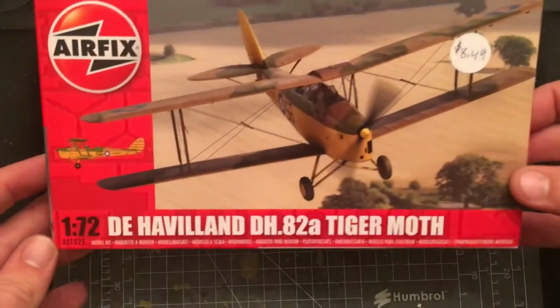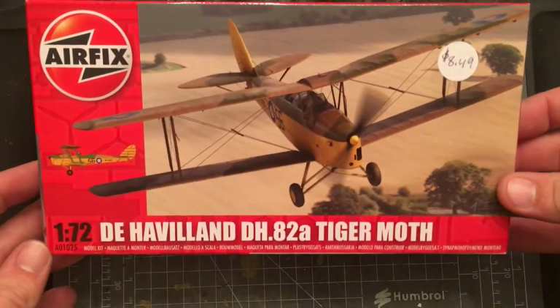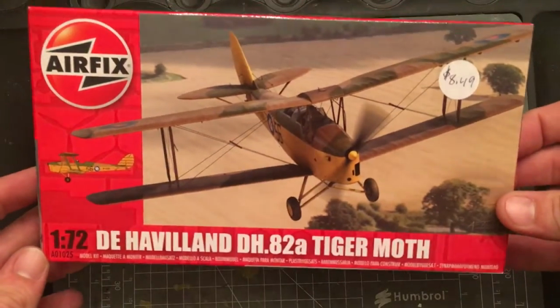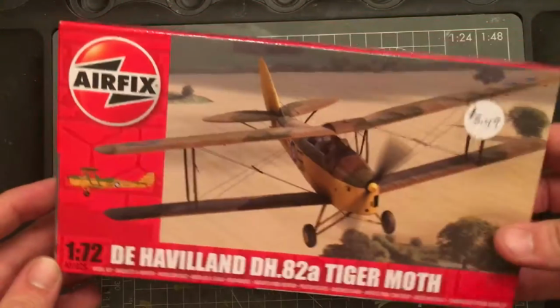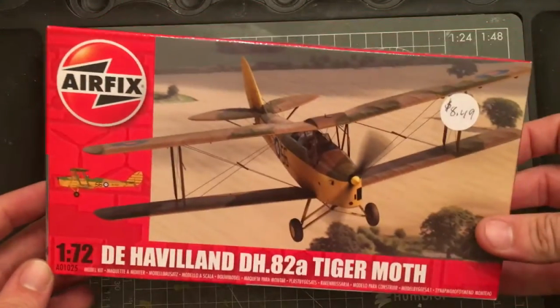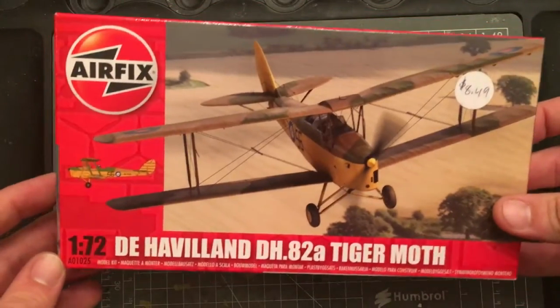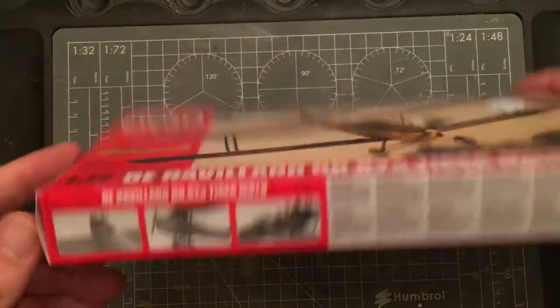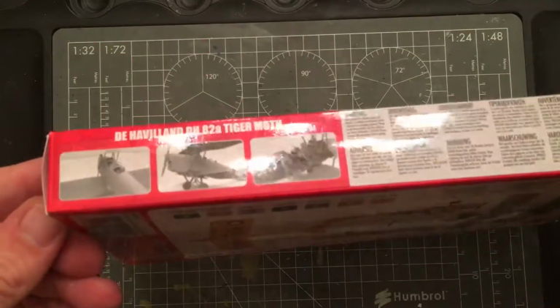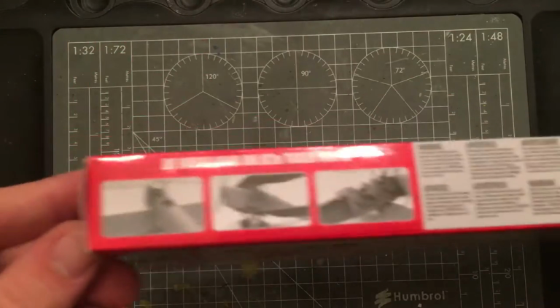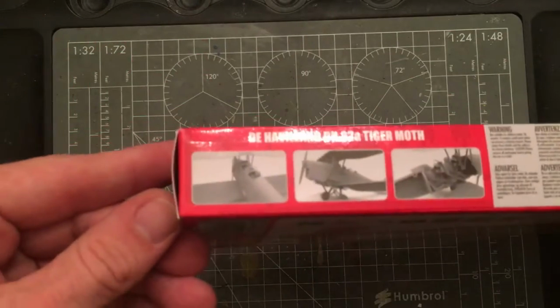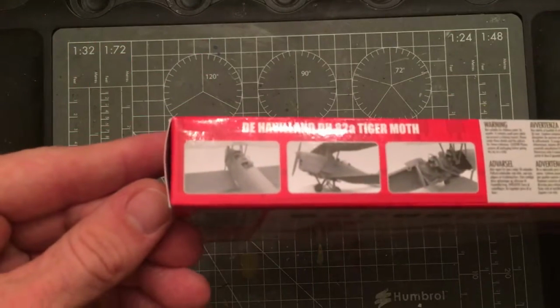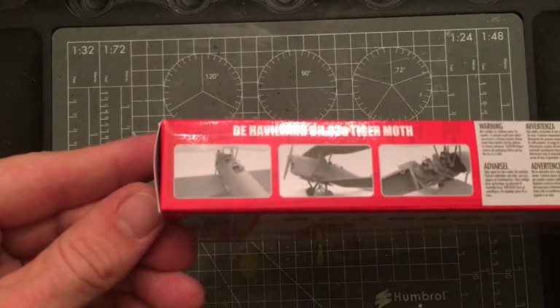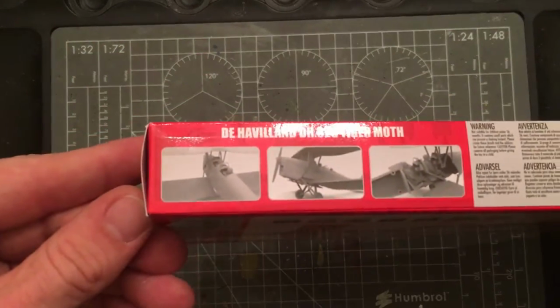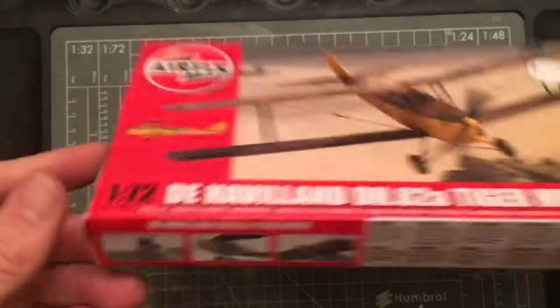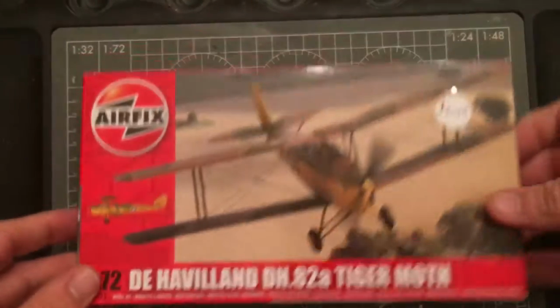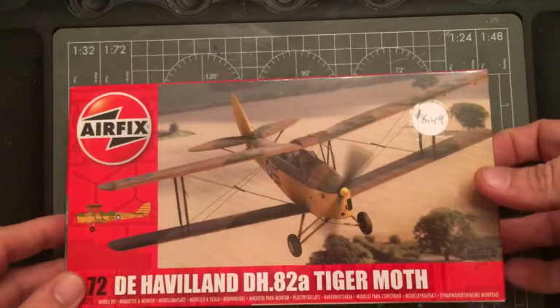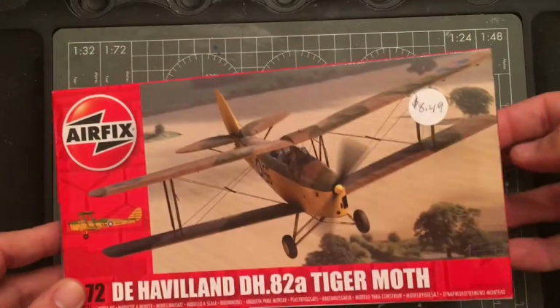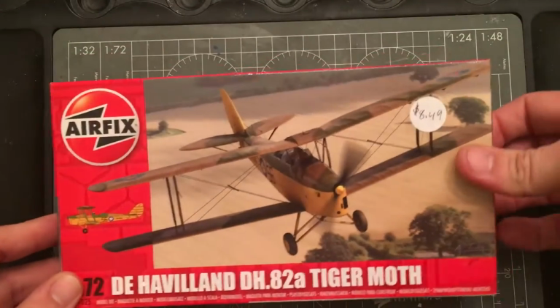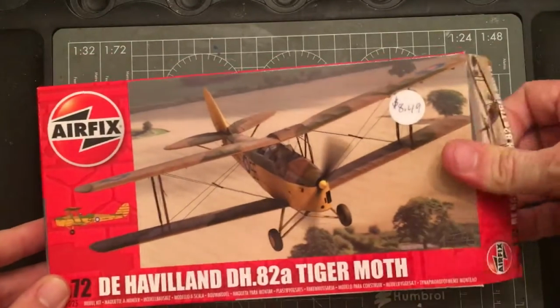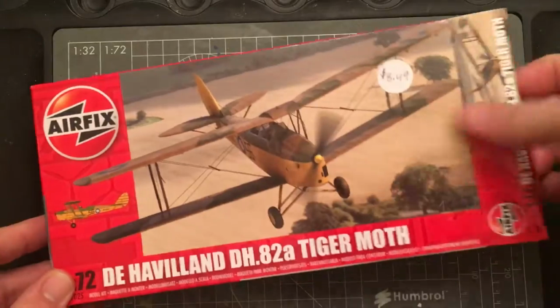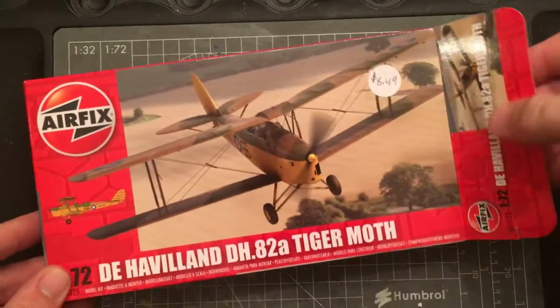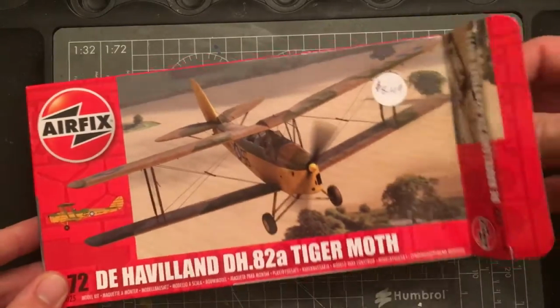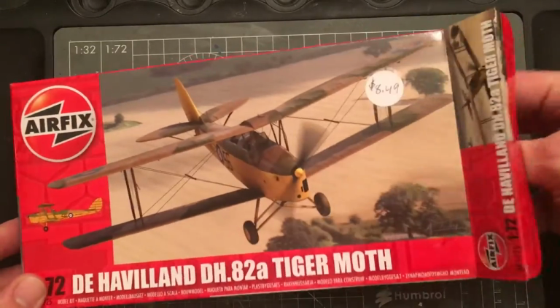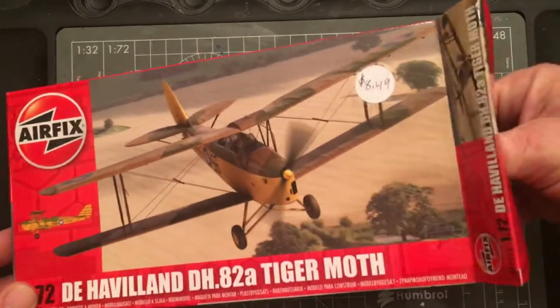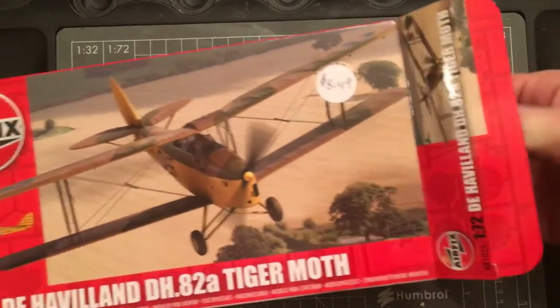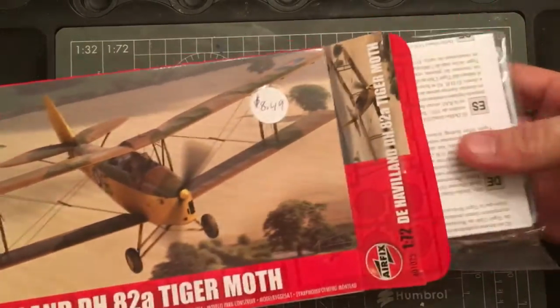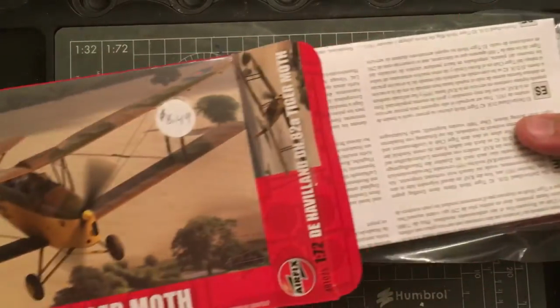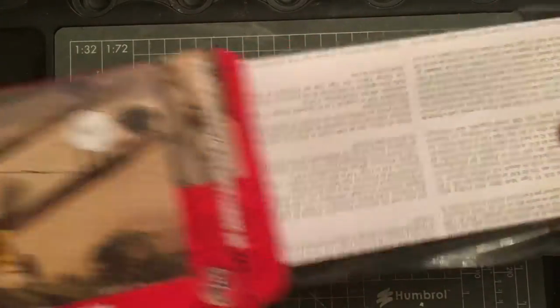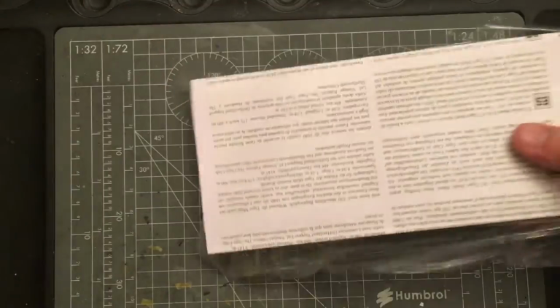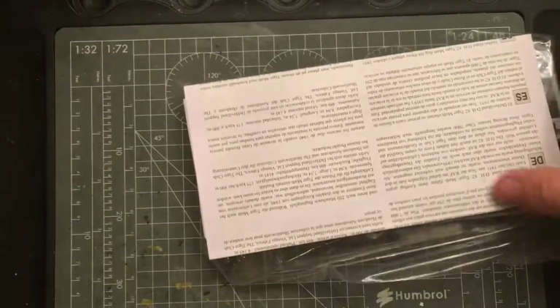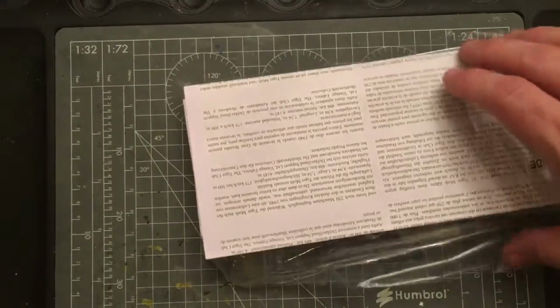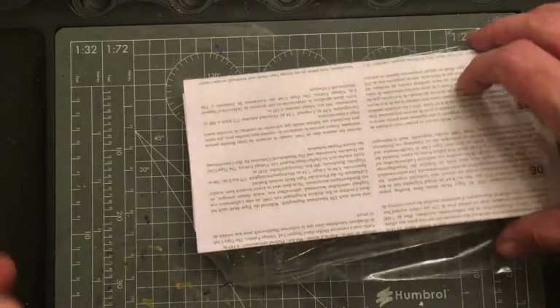This is one of the newer Airfix kits. You can tell because it has the CAD renderings on the side as opposed to just drawings like the older kits. I just picked it up today for about $9.